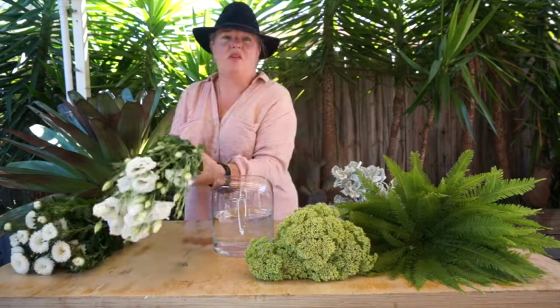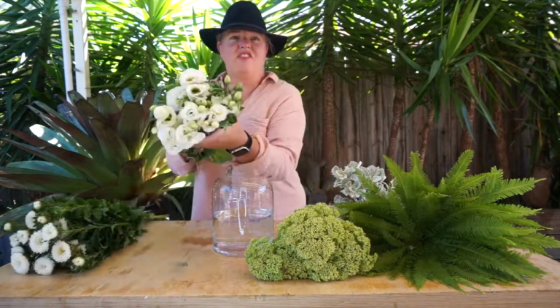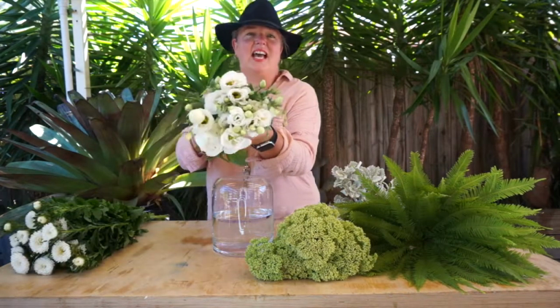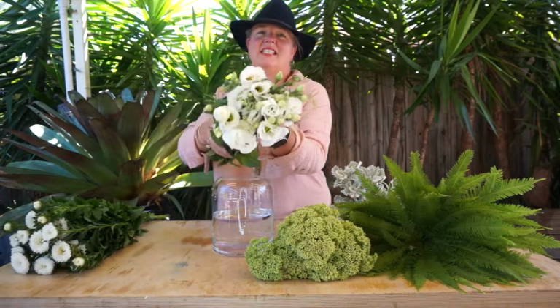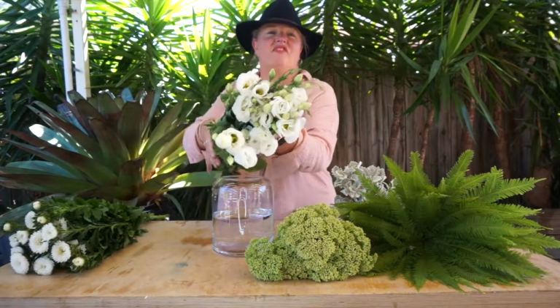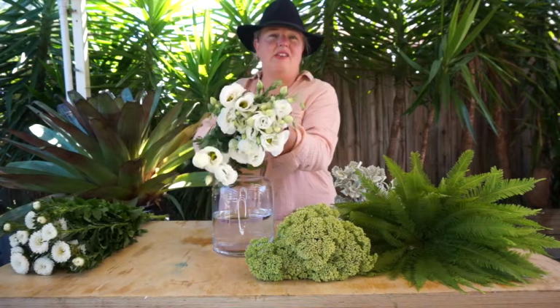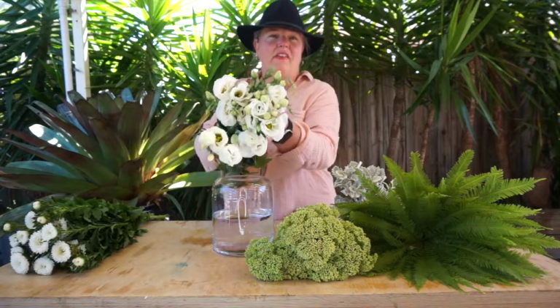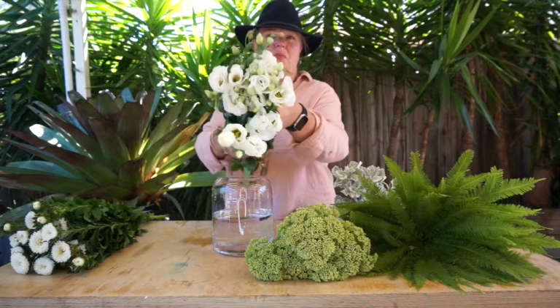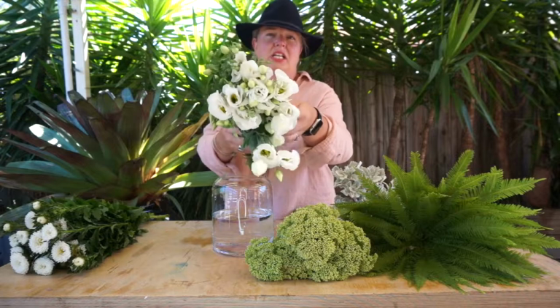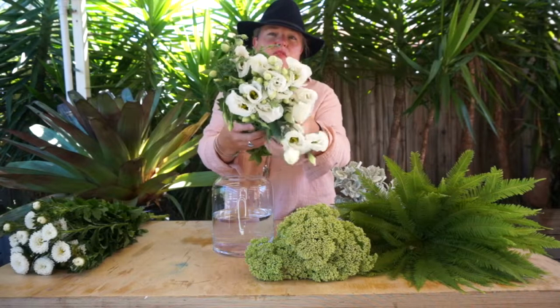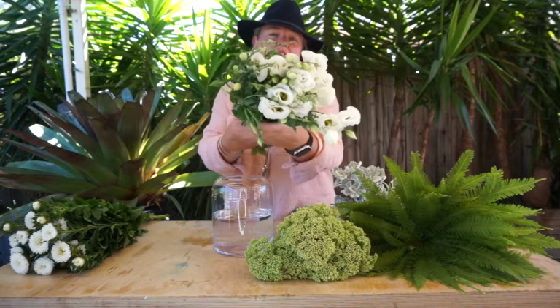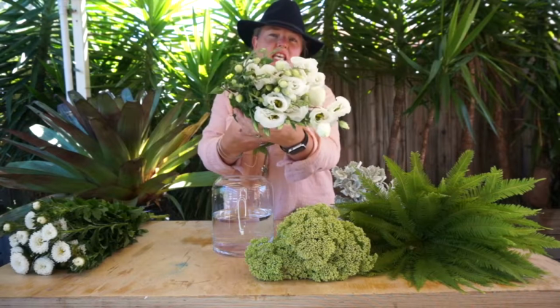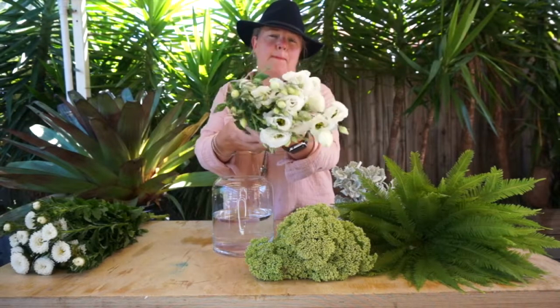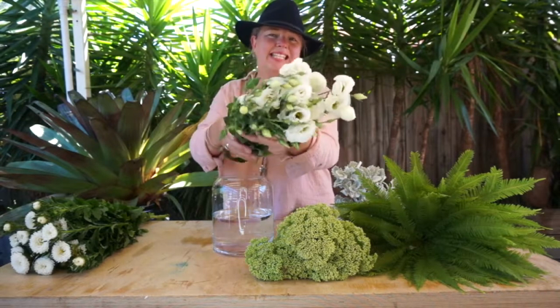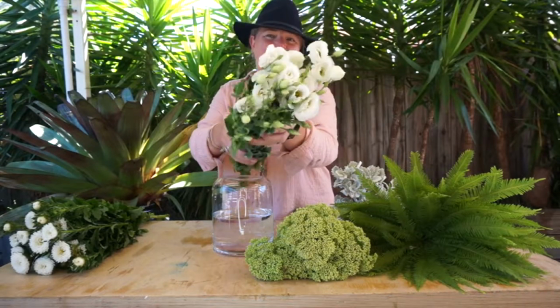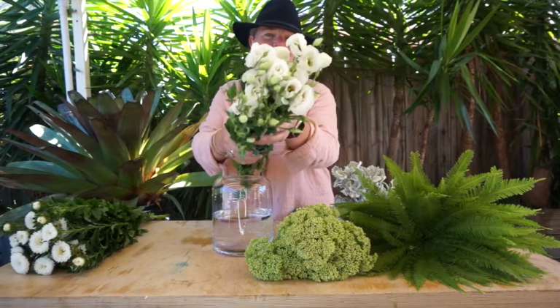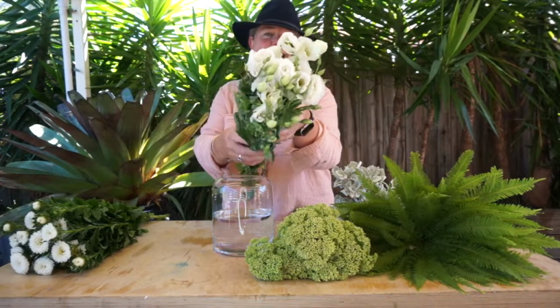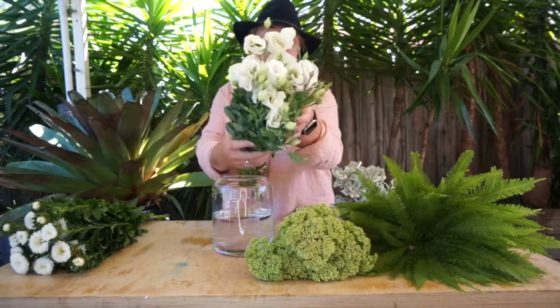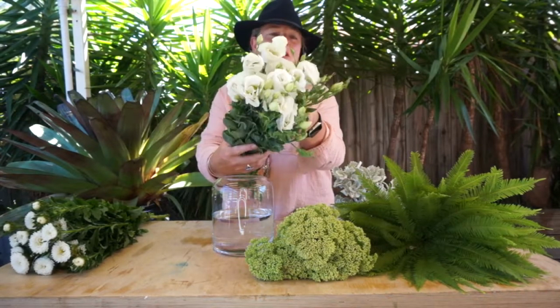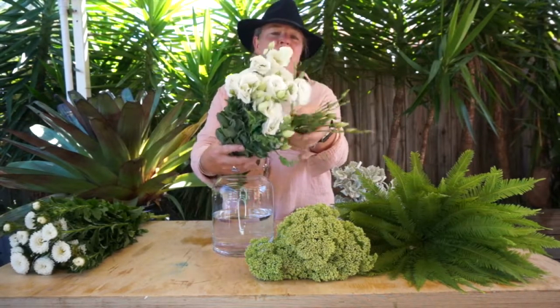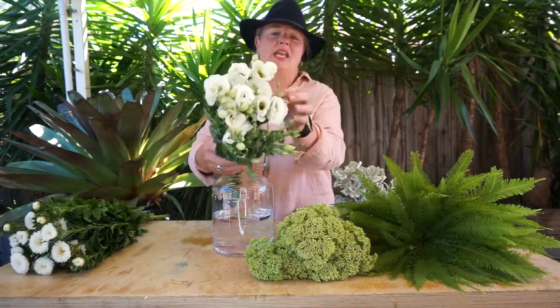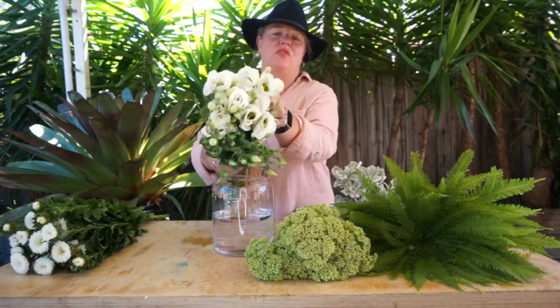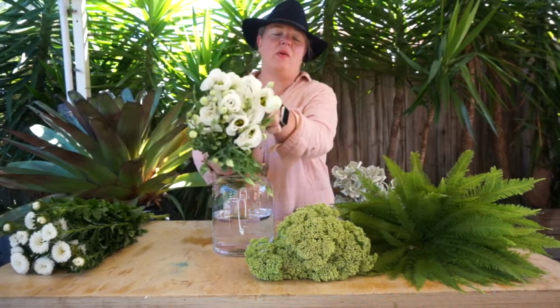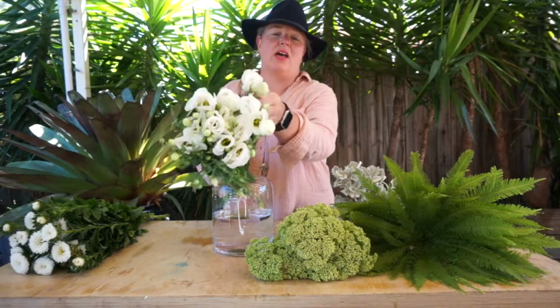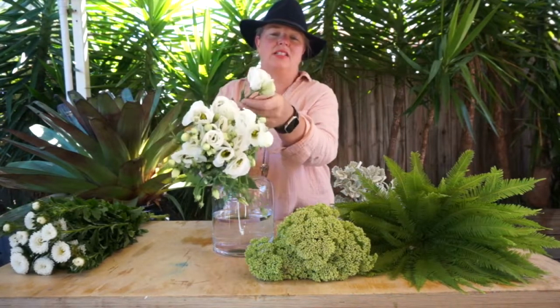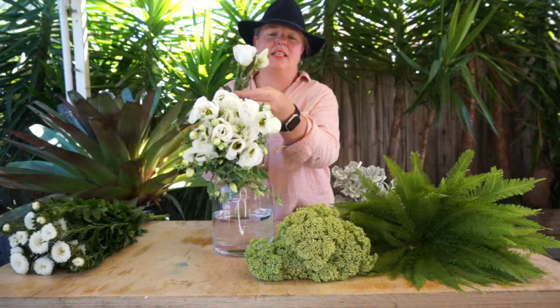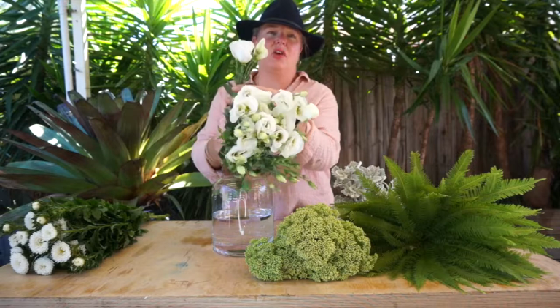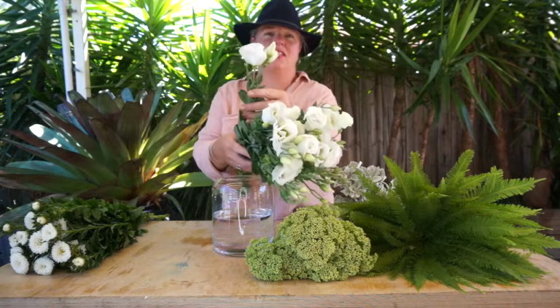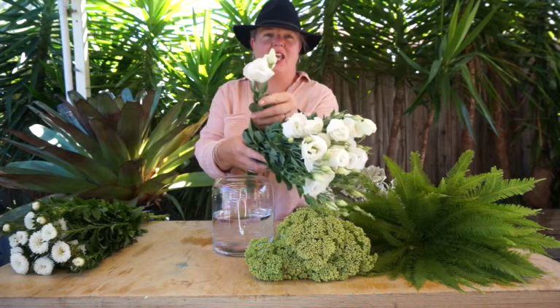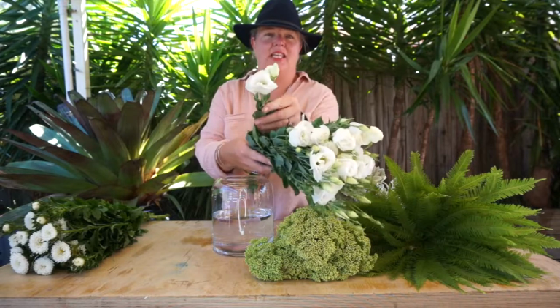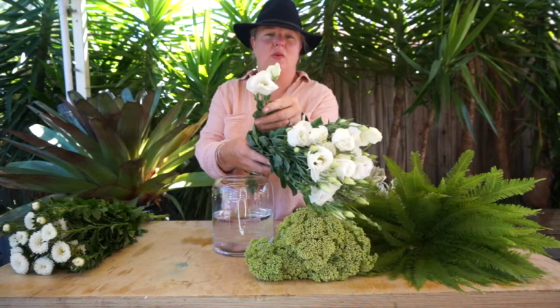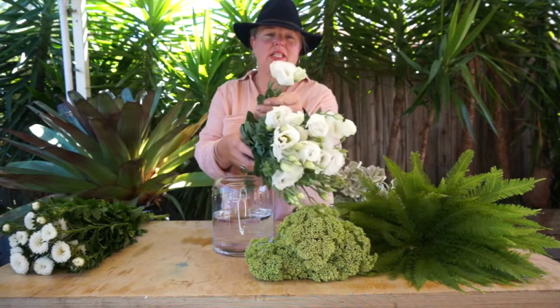We've got a fantastic favorite of everybody's — we've got the Lysianthus, which each flower just gives off such elegant qualities.